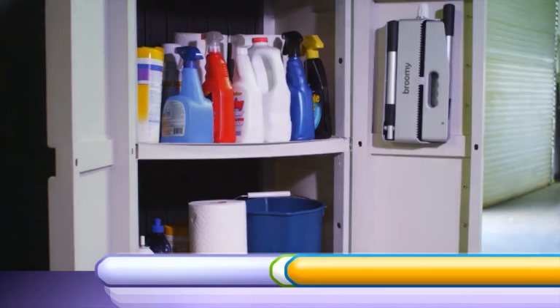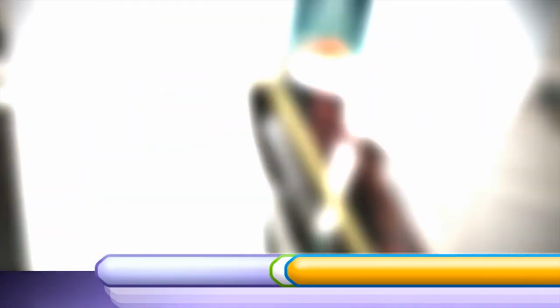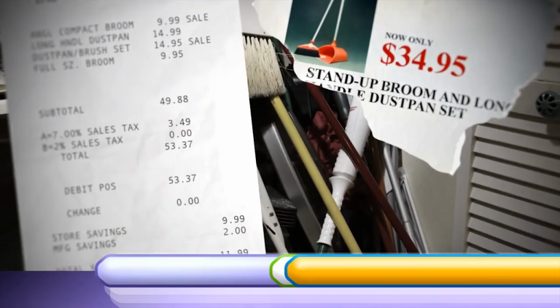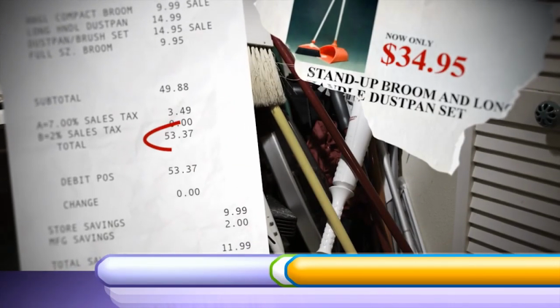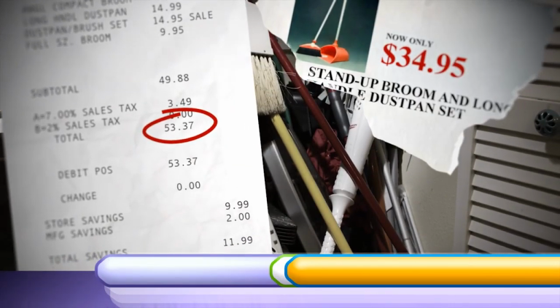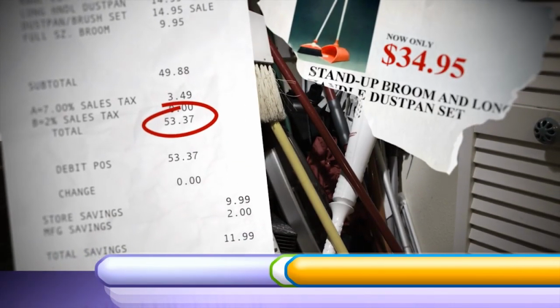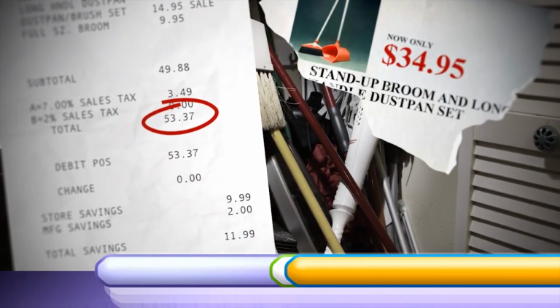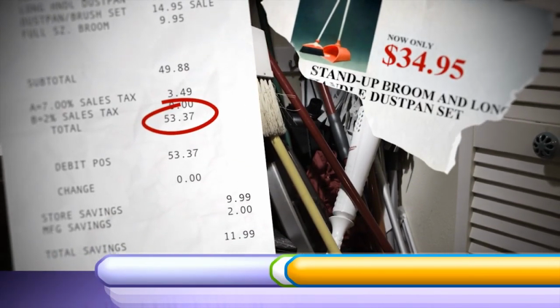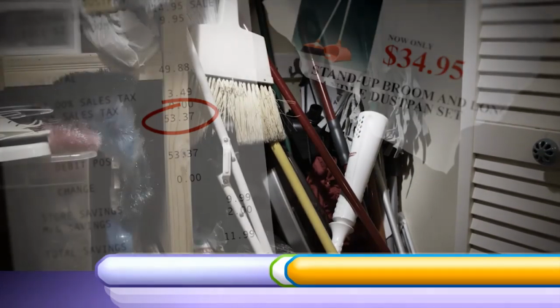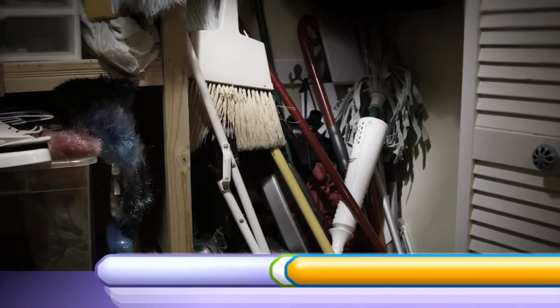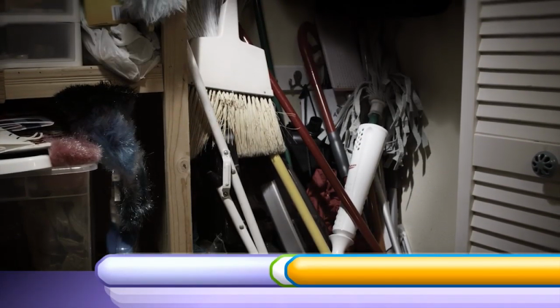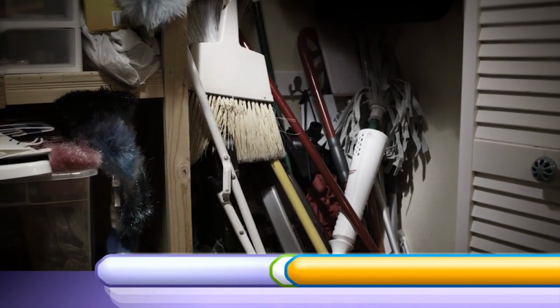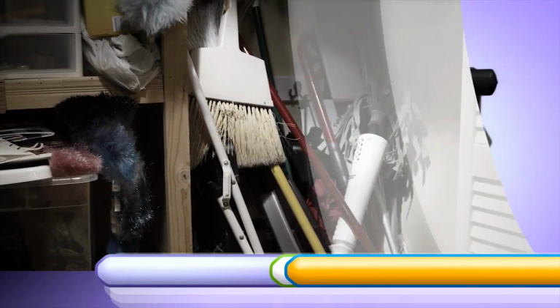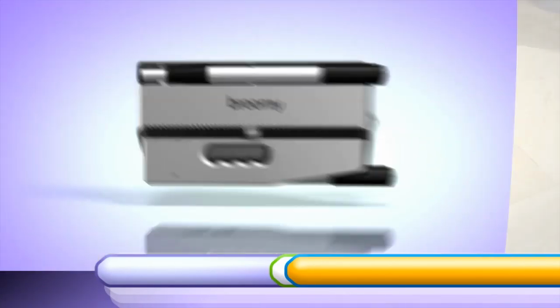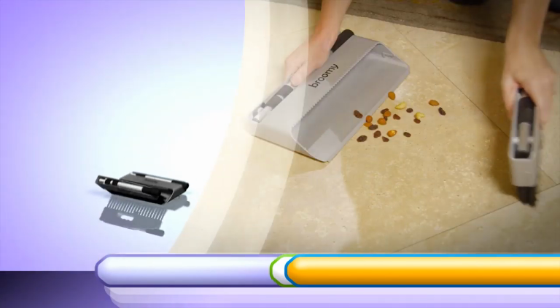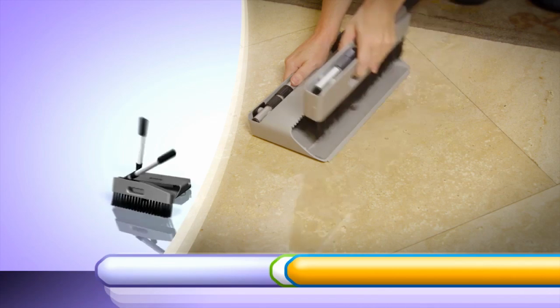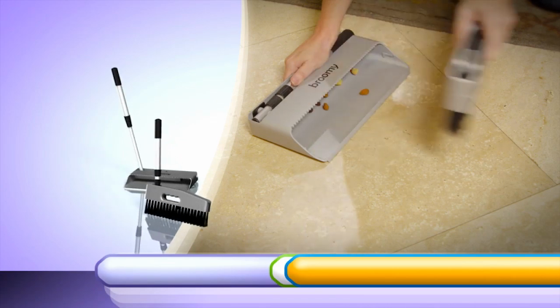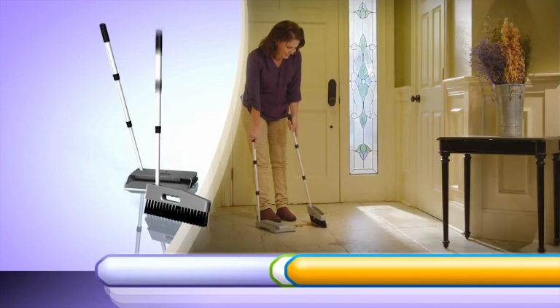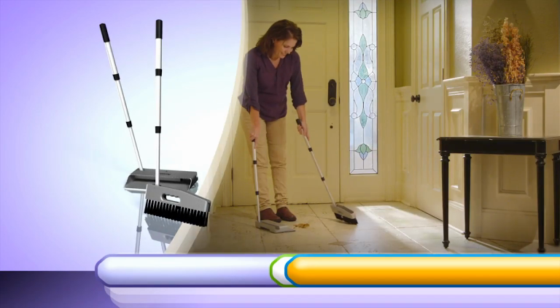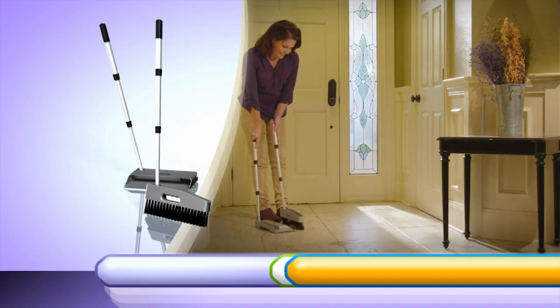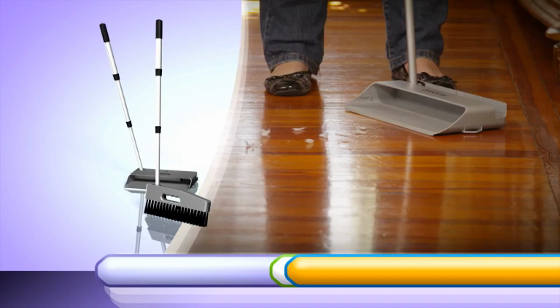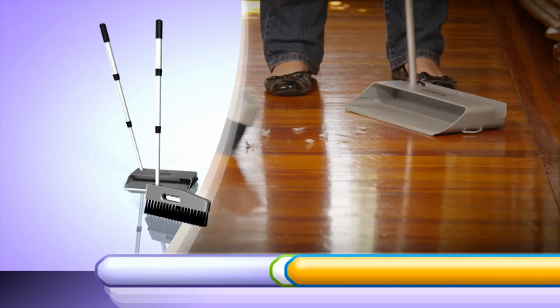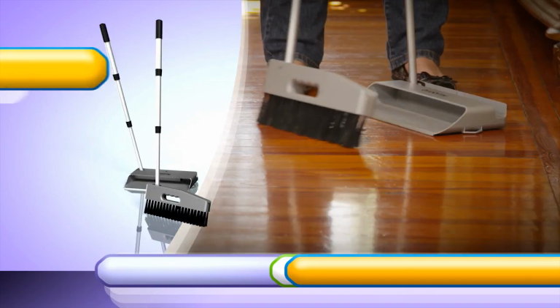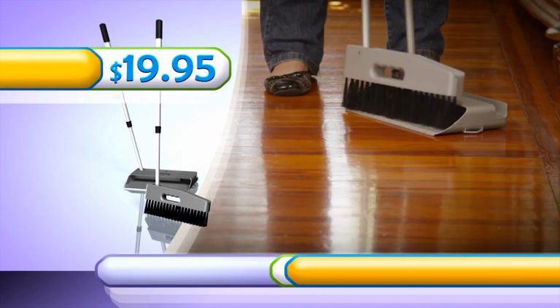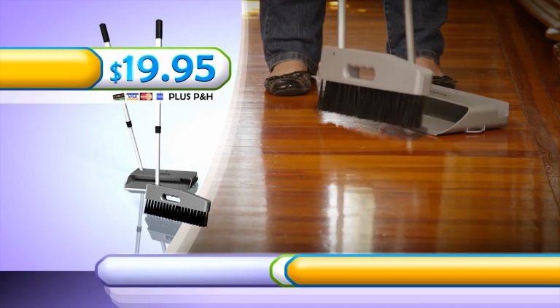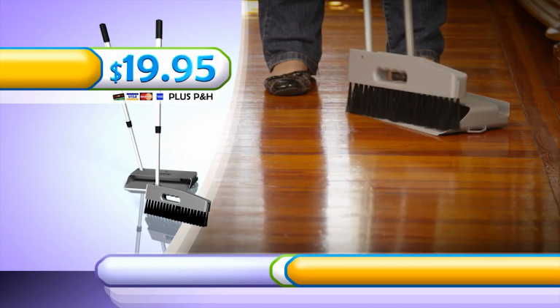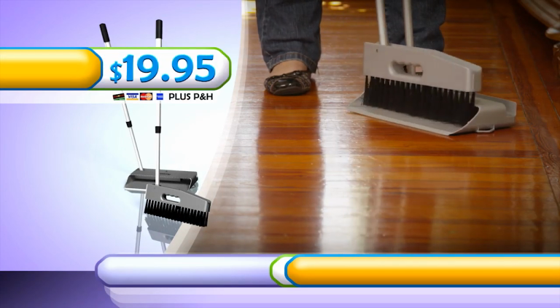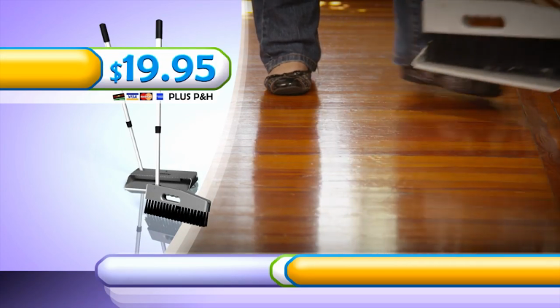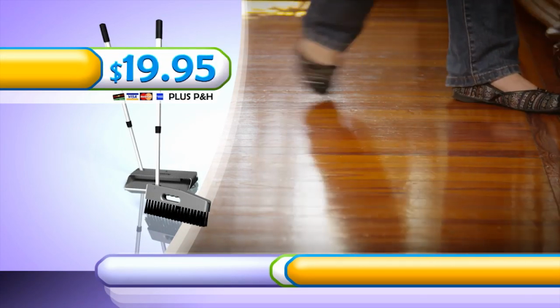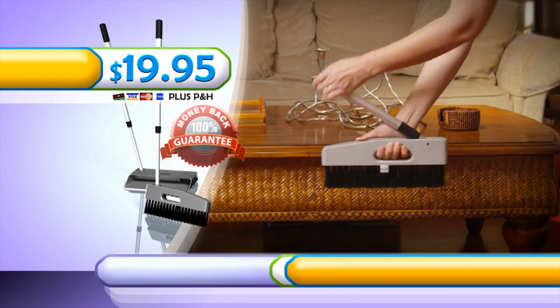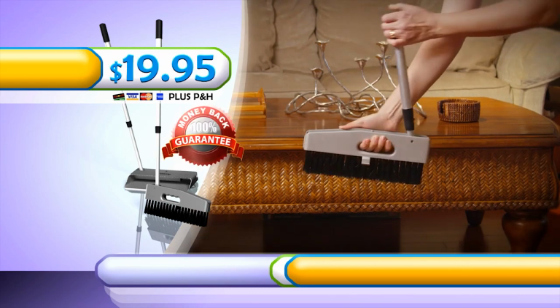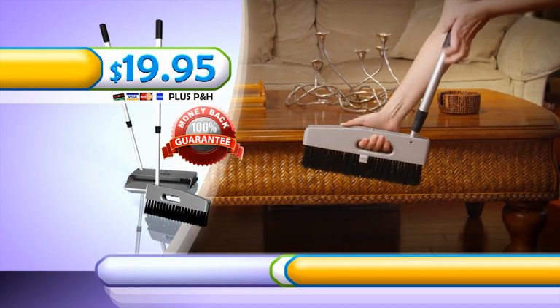You could spend $50 for similar brooms, but you'd just be adding clutter to your closet. But with your call today, you'll get the entire Brooming system for the low, low price of only $19.95. And Brooming comes with a 30-day money-back guarantee.